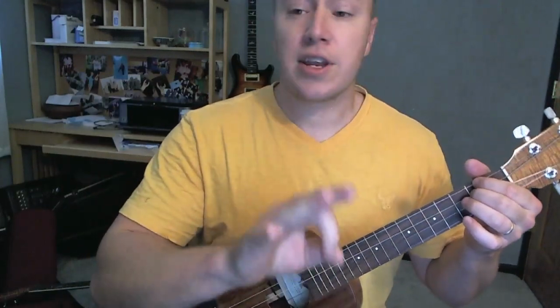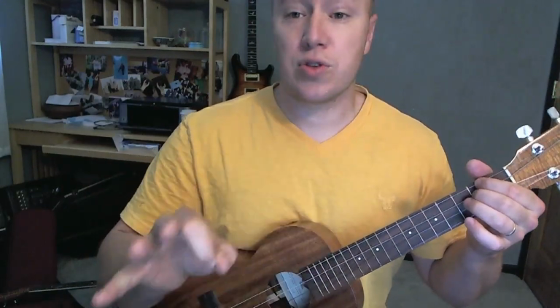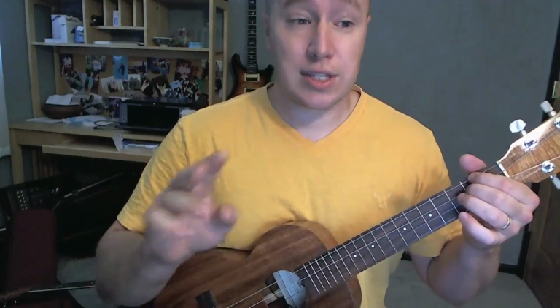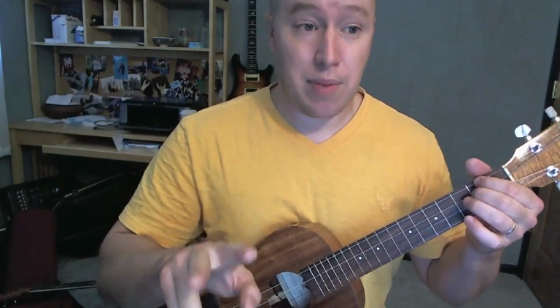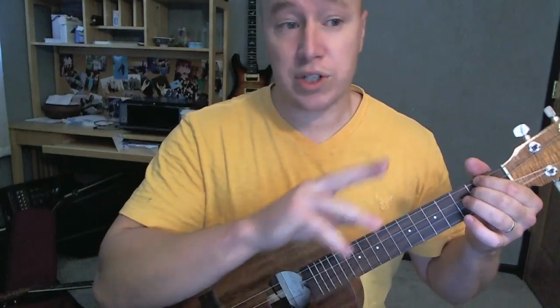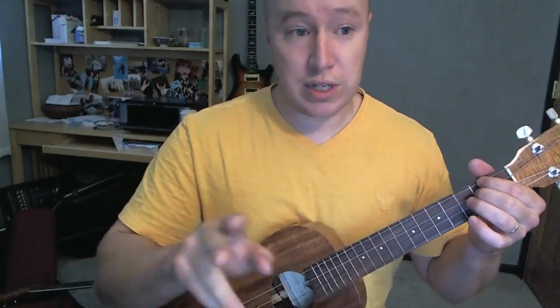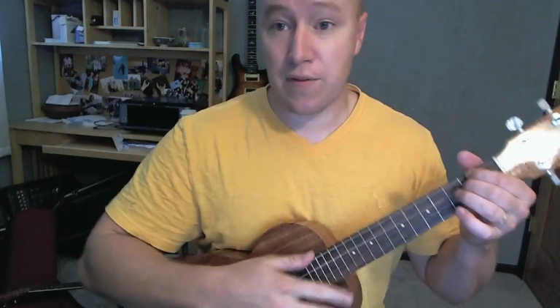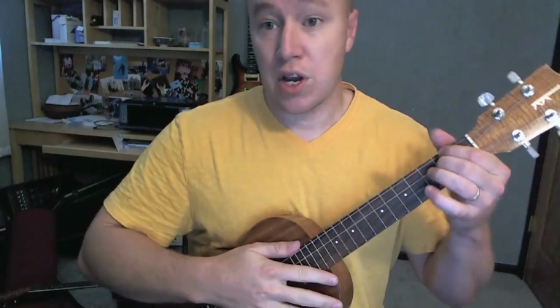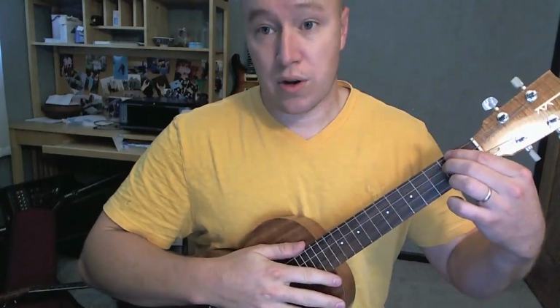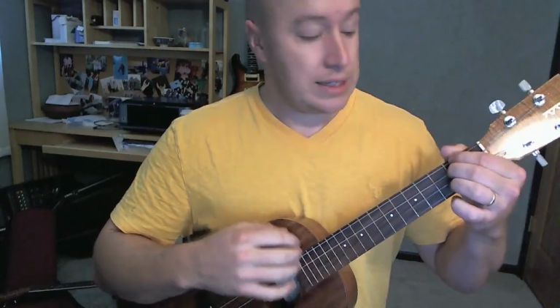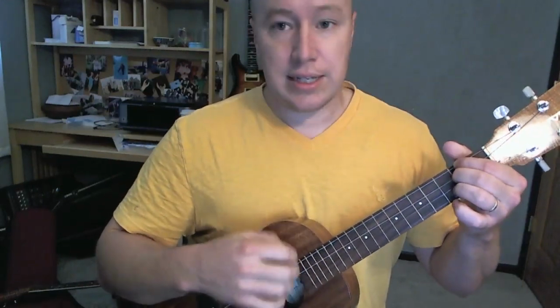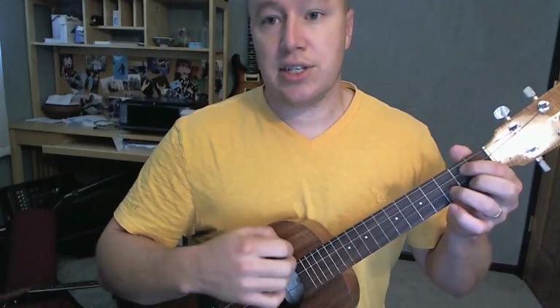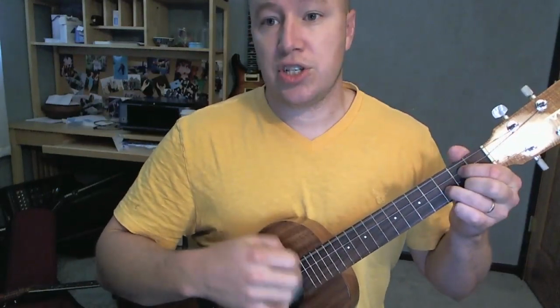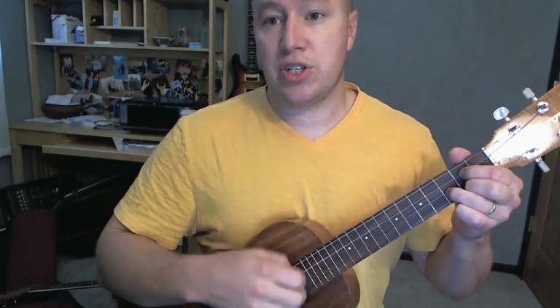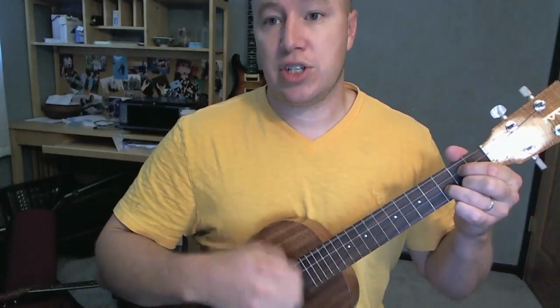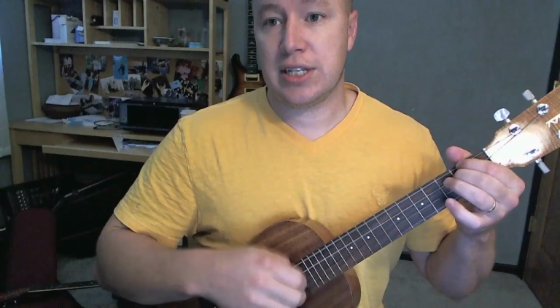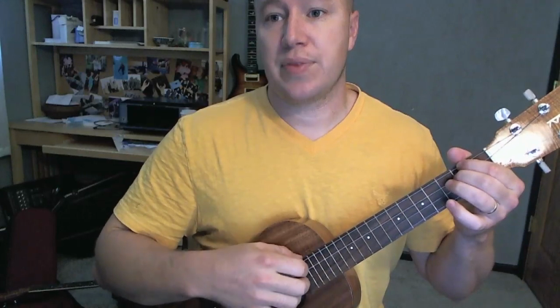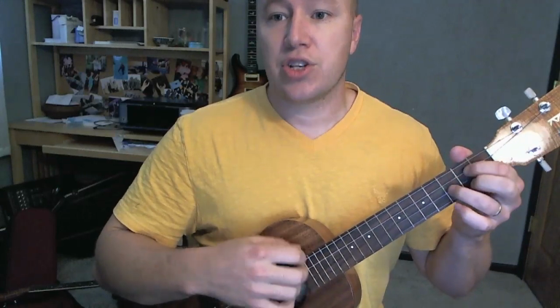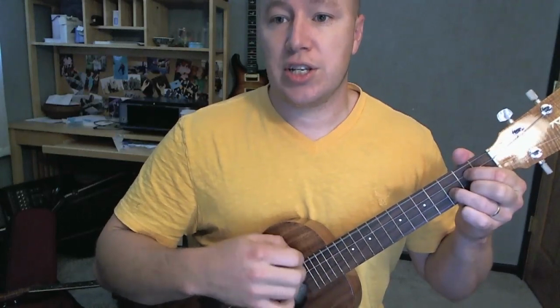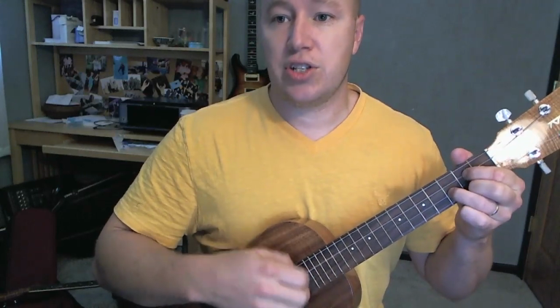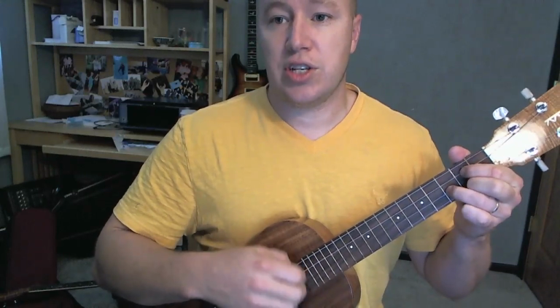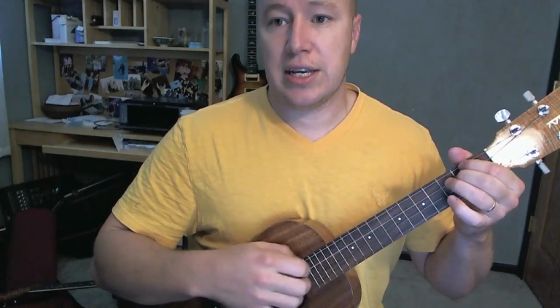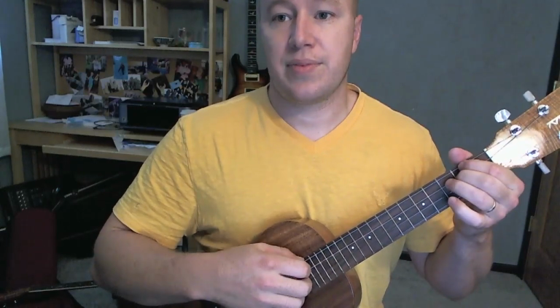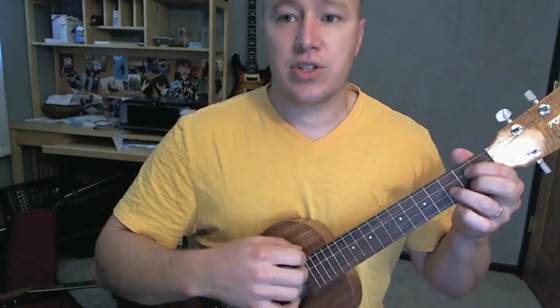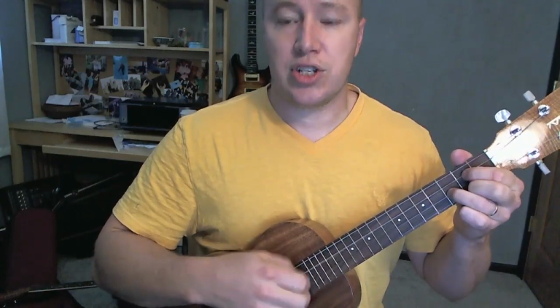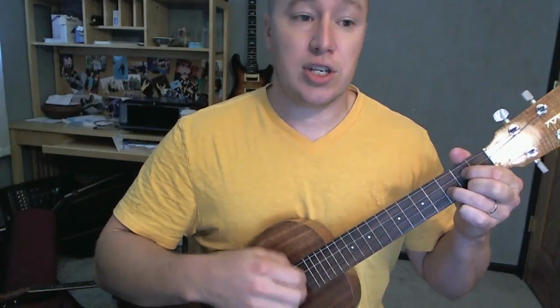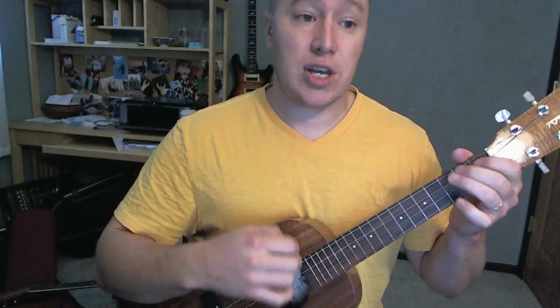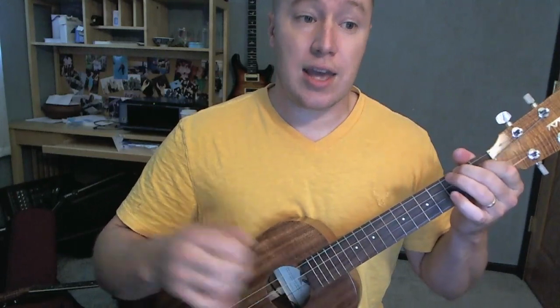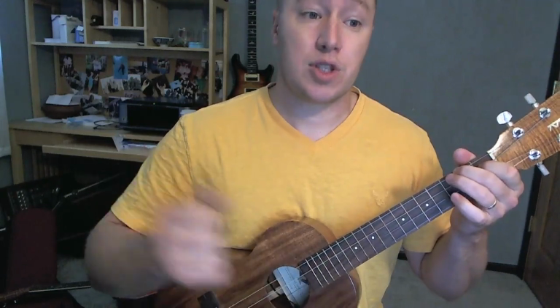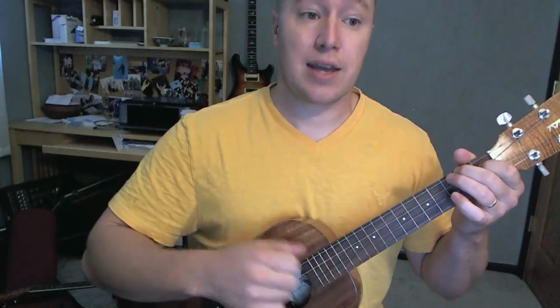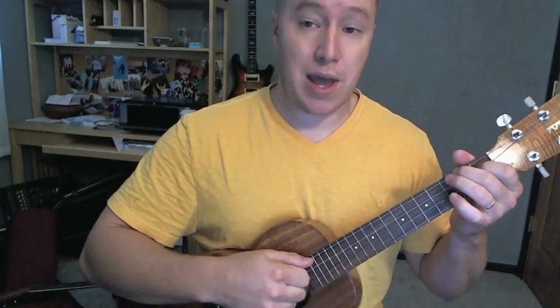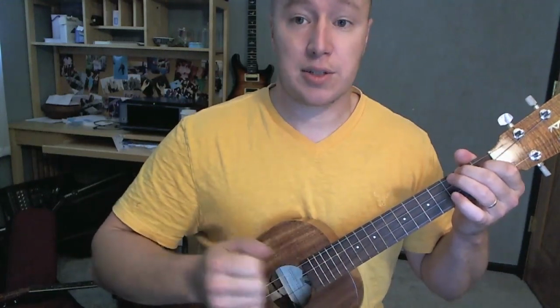Then after that, it goes through this second pattern, which goes through the entire verse. It goes D, D, G, G, G, G, D, G, G, G, G, D, G, G, G, G, A, smack, smack, smack.